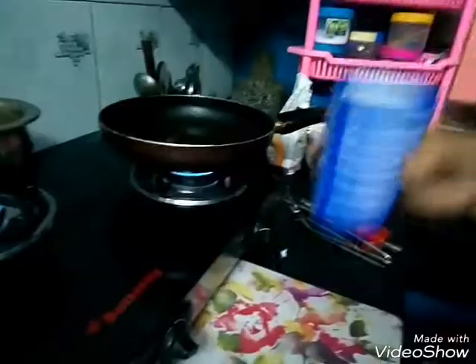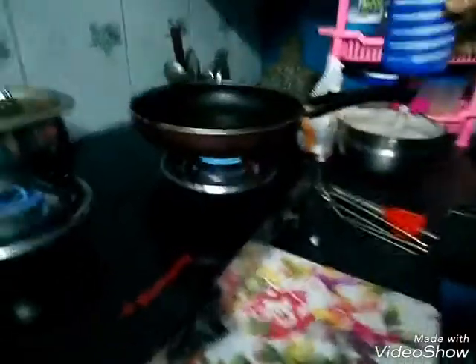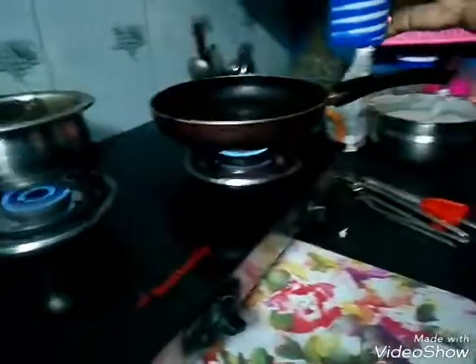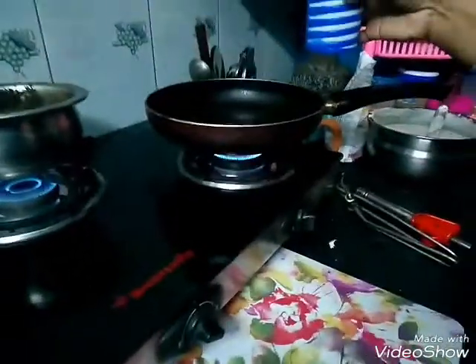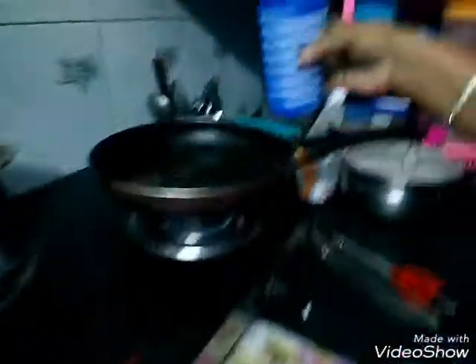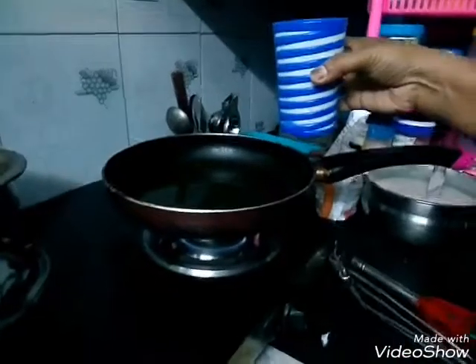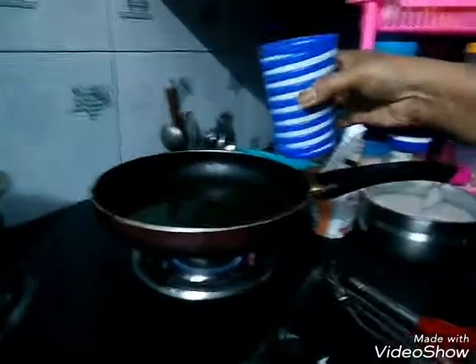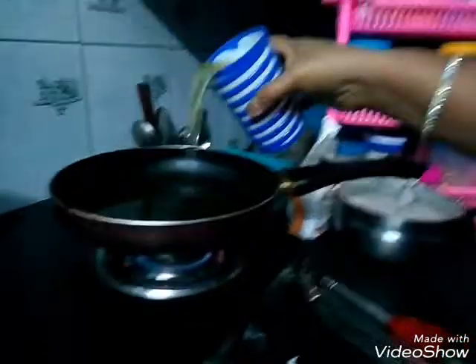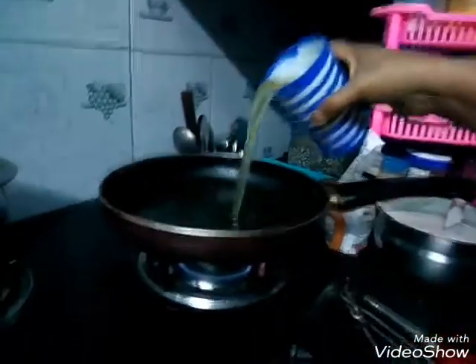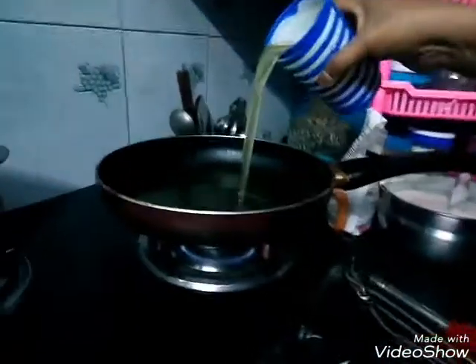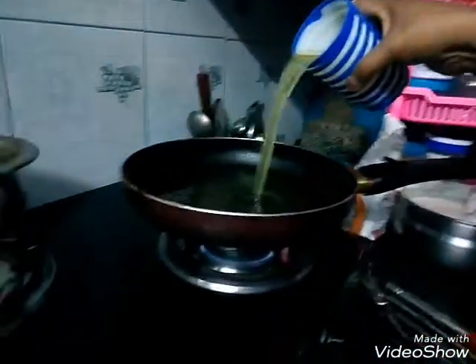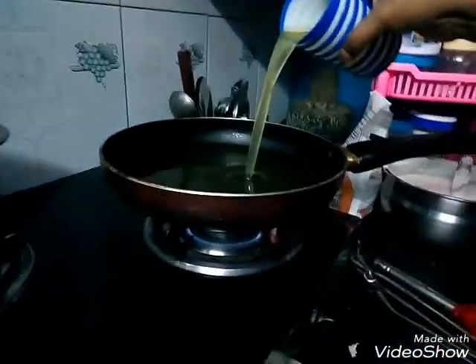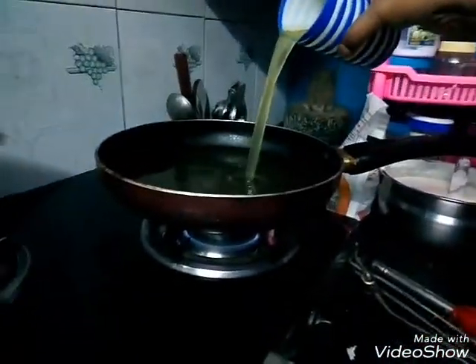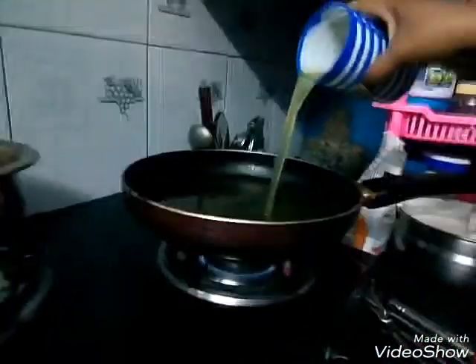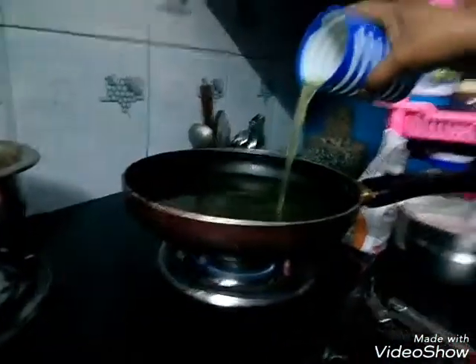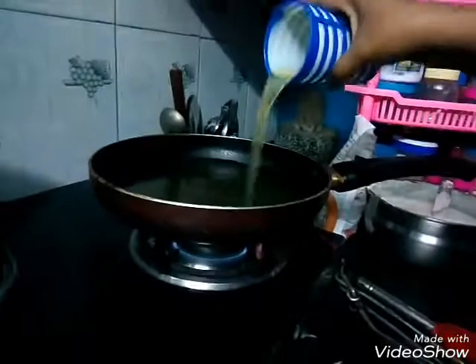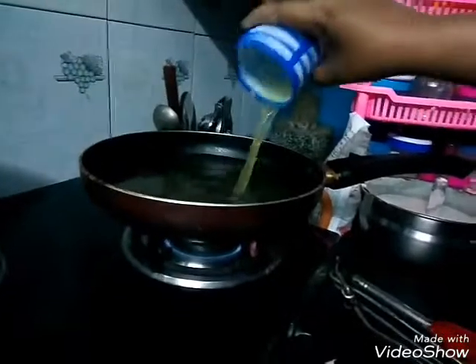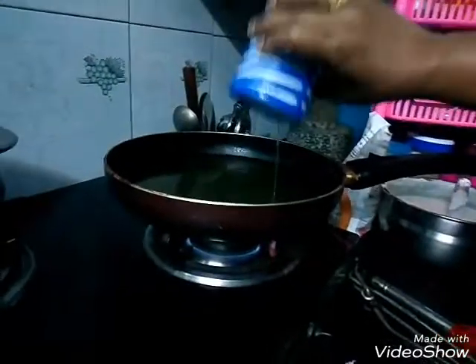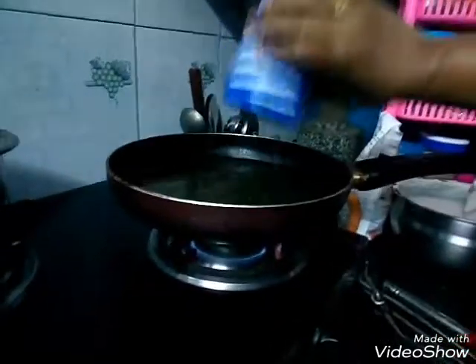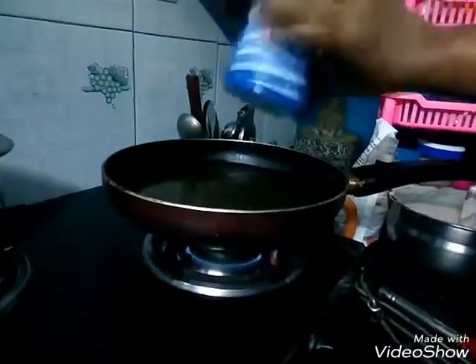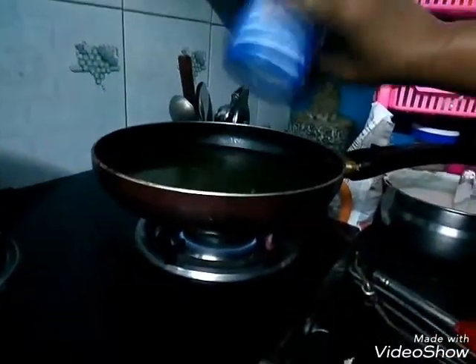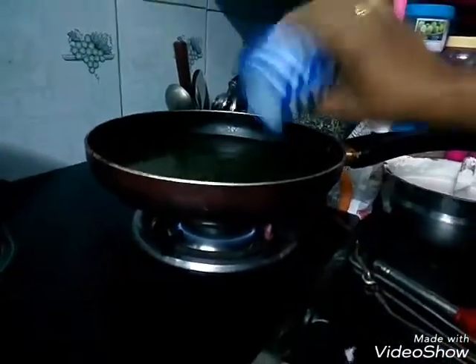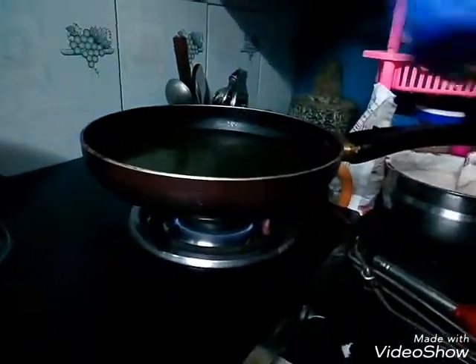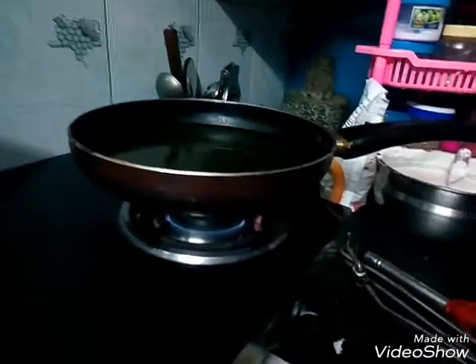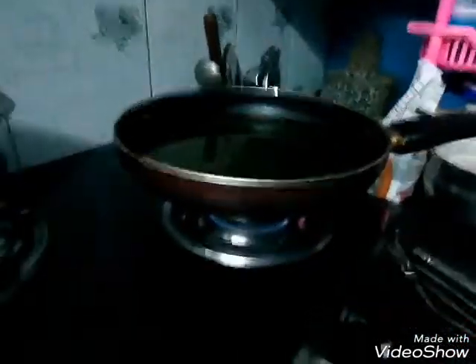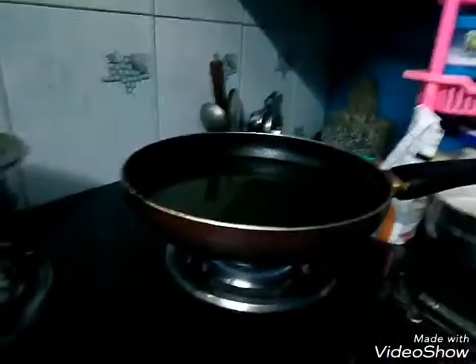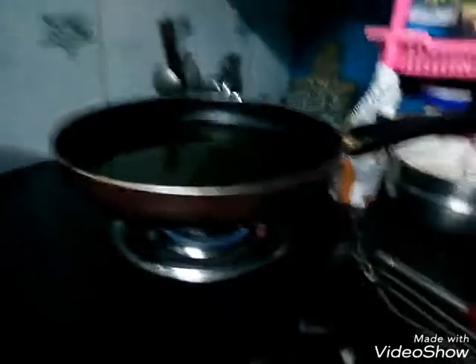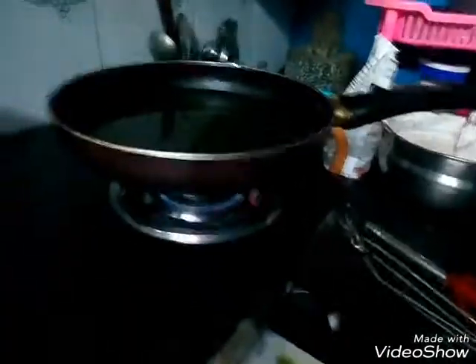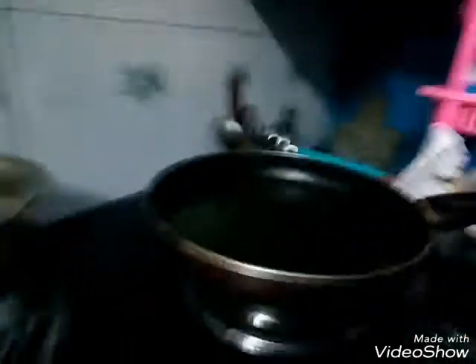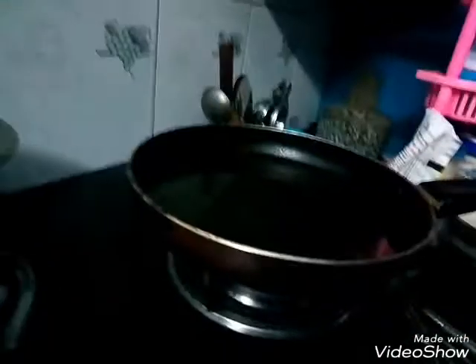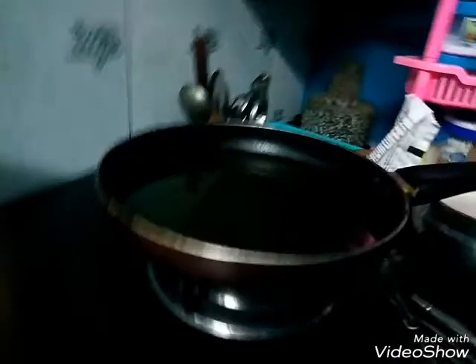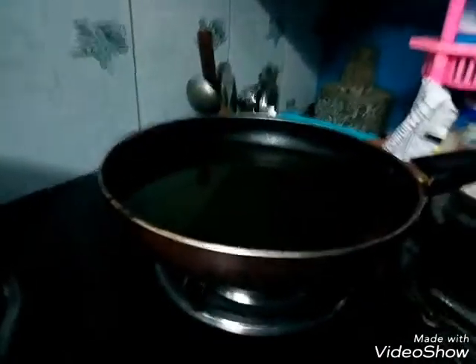Now we have a fry pan and we will add oil — one glass of oil. We will add oil to the paste.